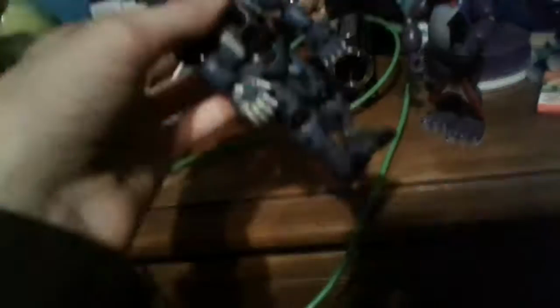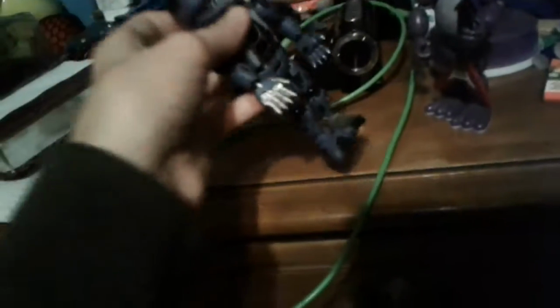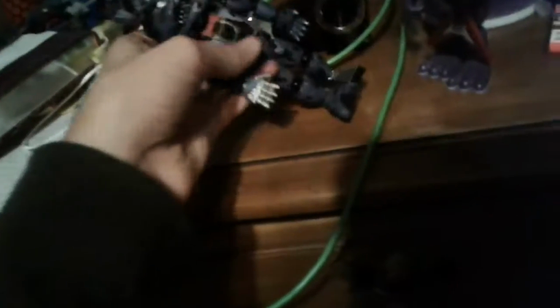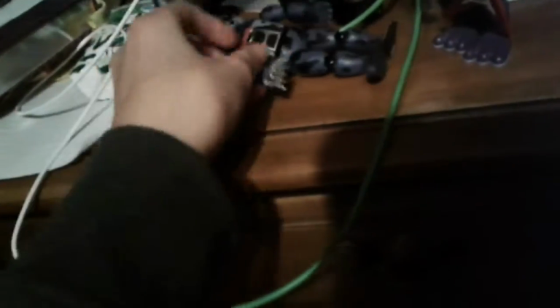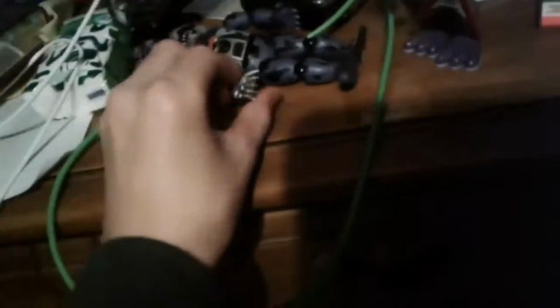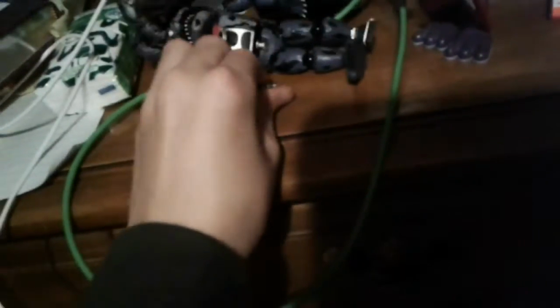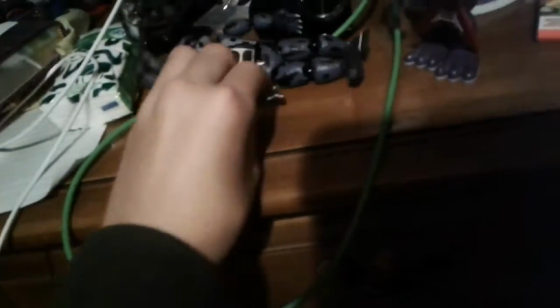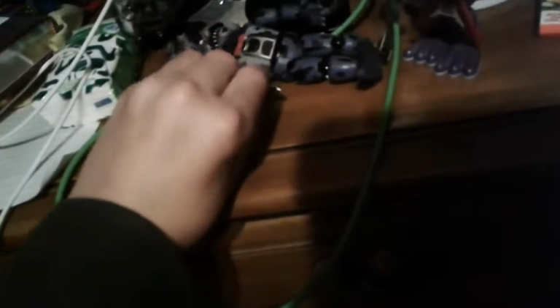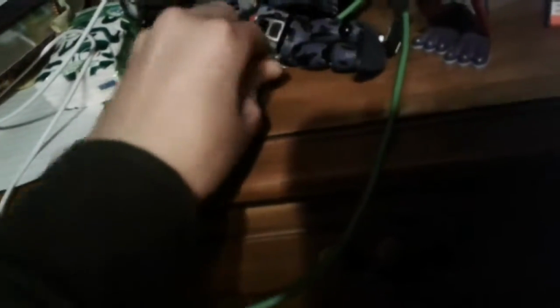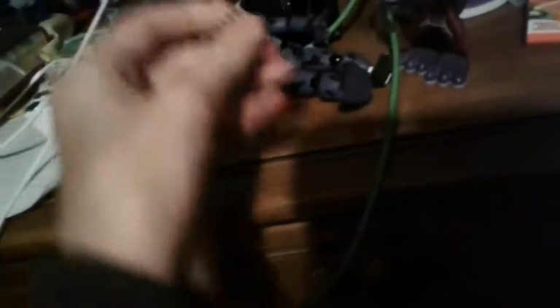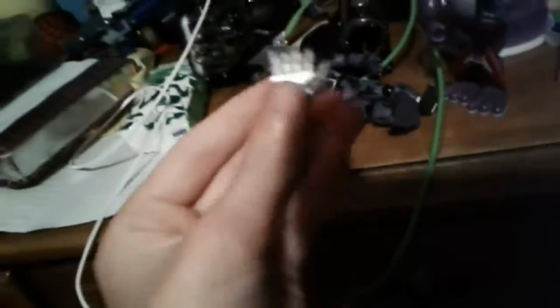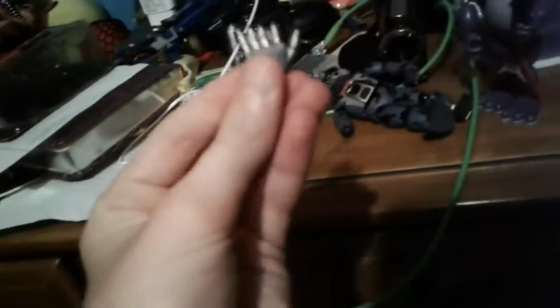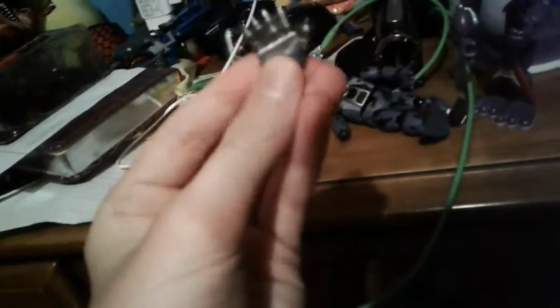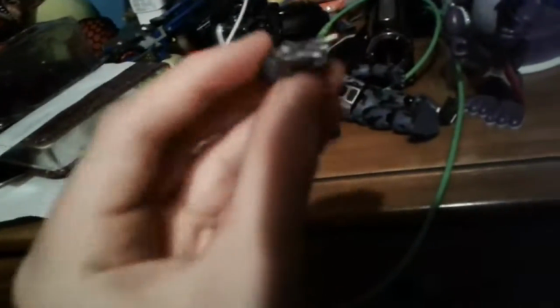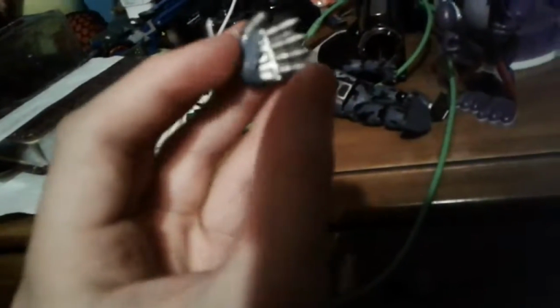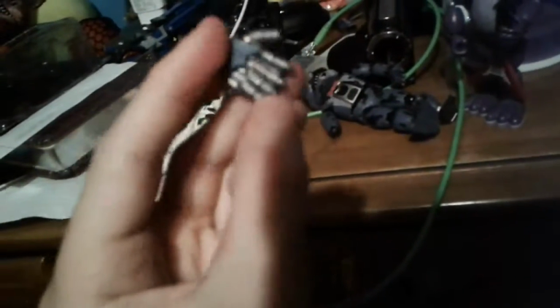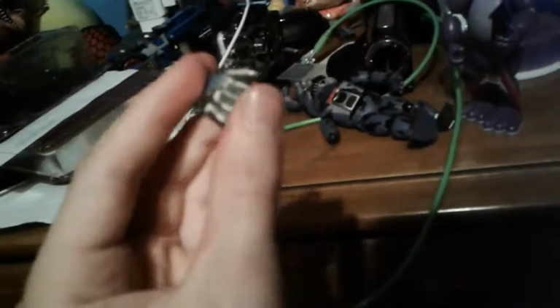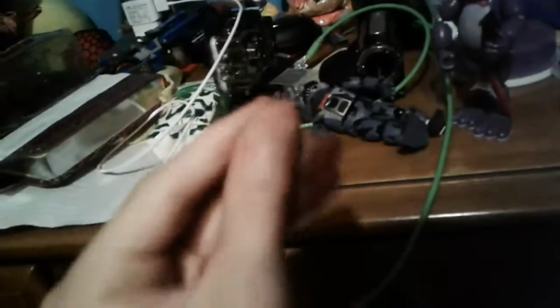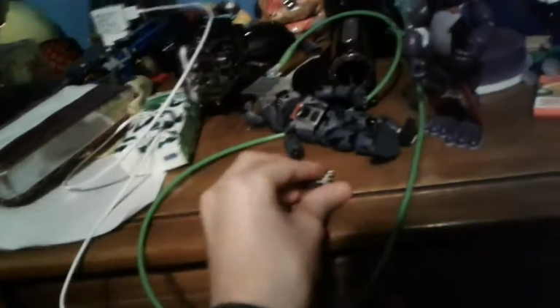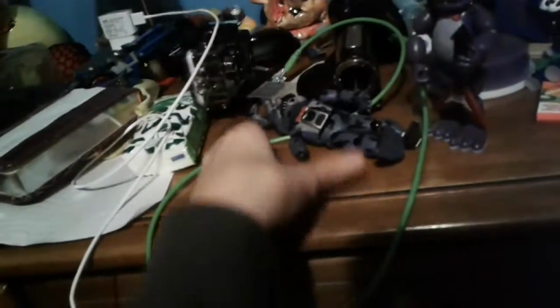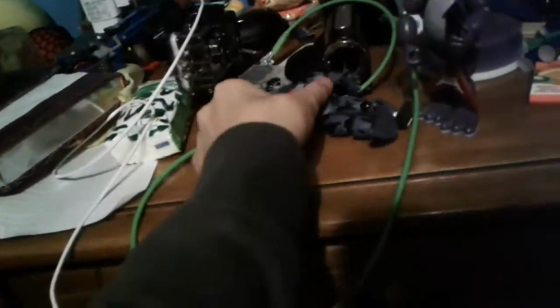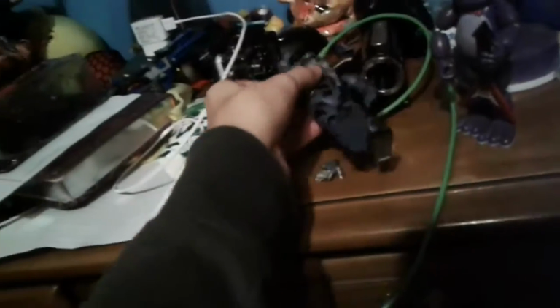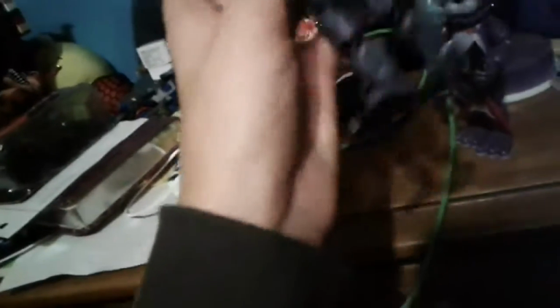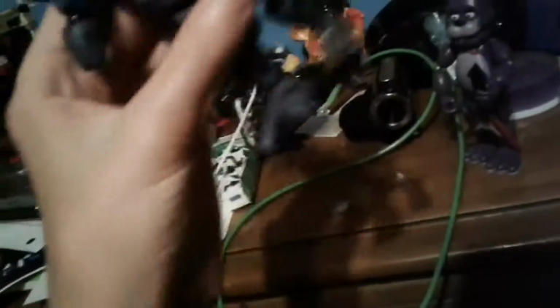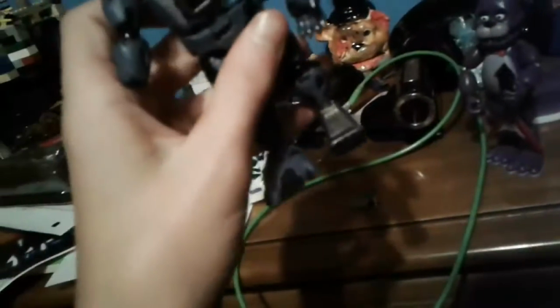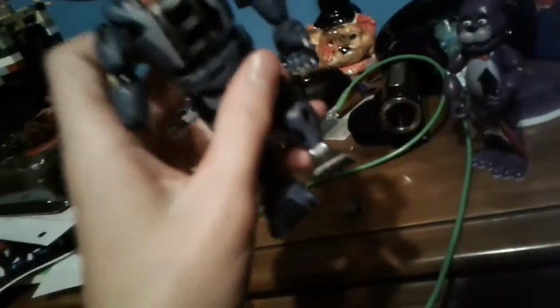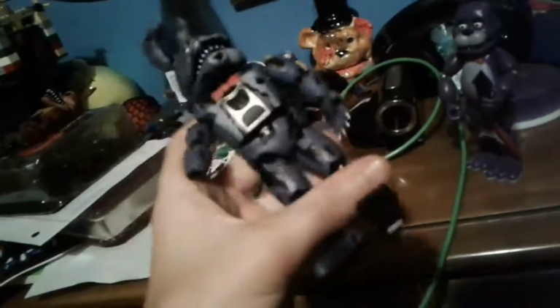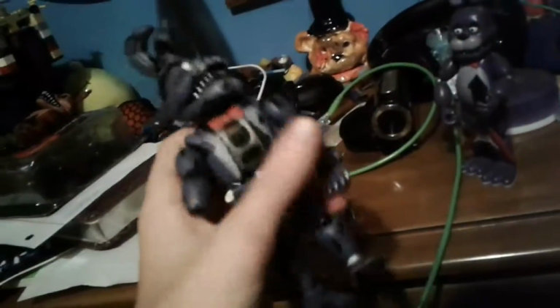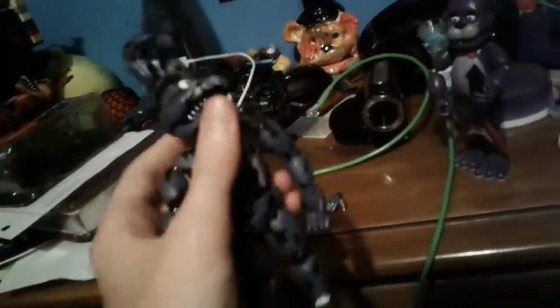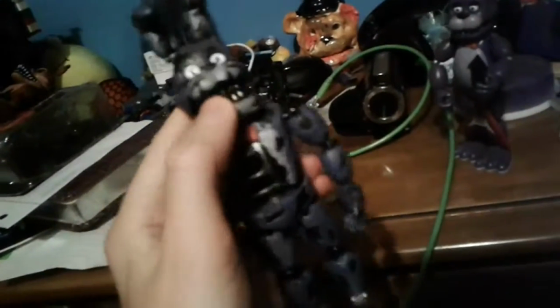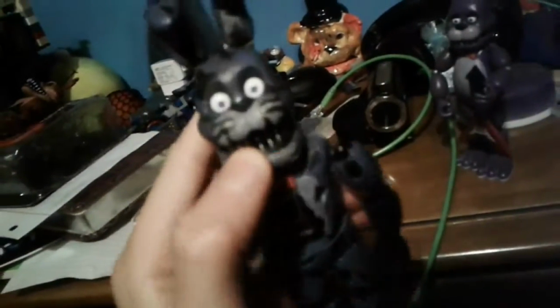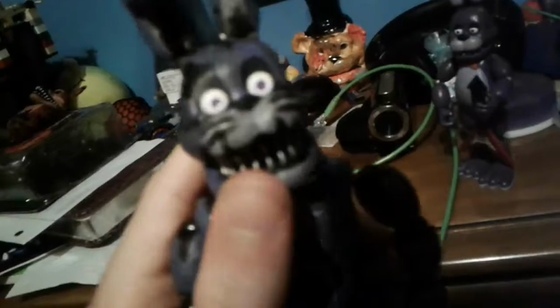Fun fact: Nightmare Bonnie's mostly endoskeleton-y hand can come off, just like Foxy from the first series. And his endoskeleton foot, sadly, does not come off.